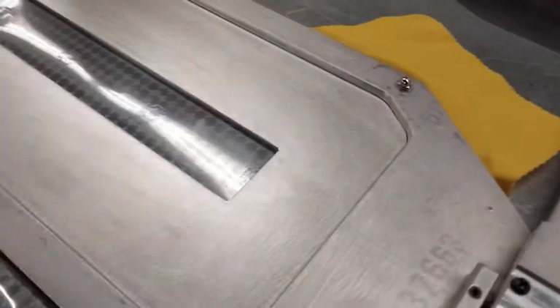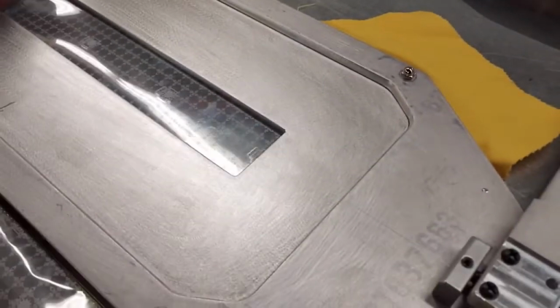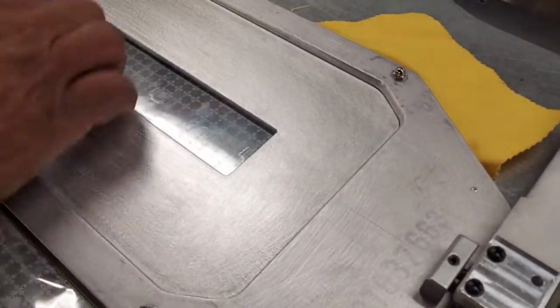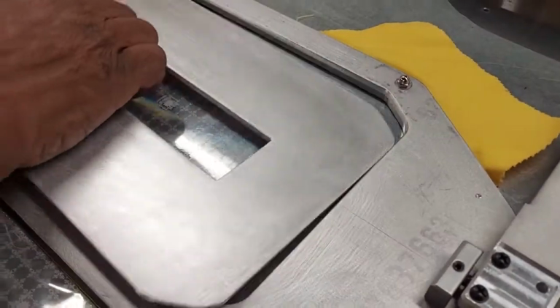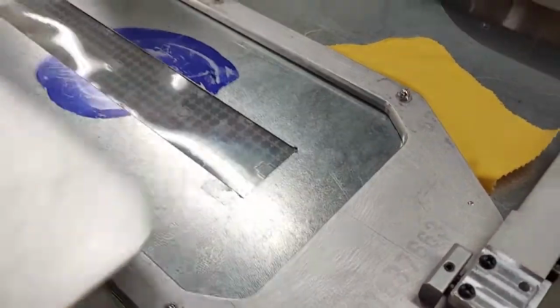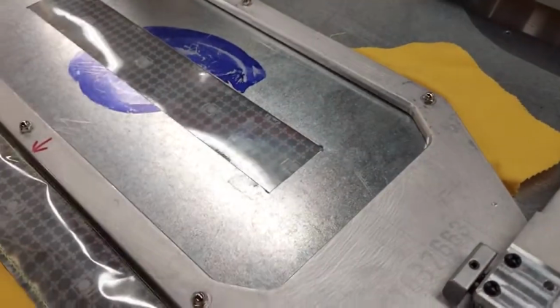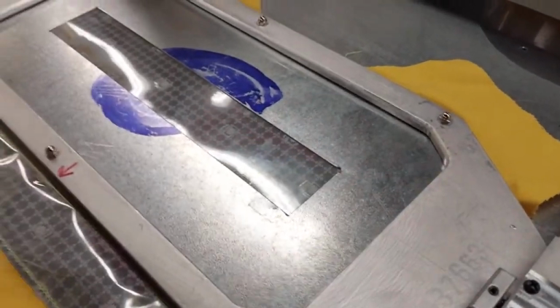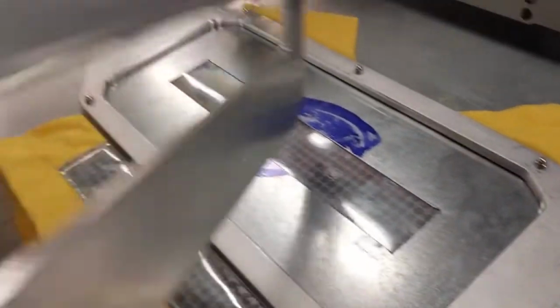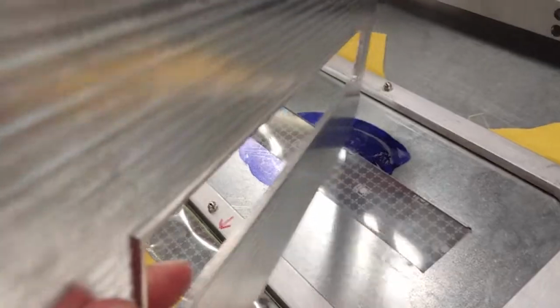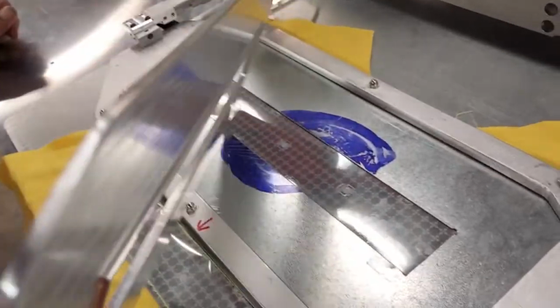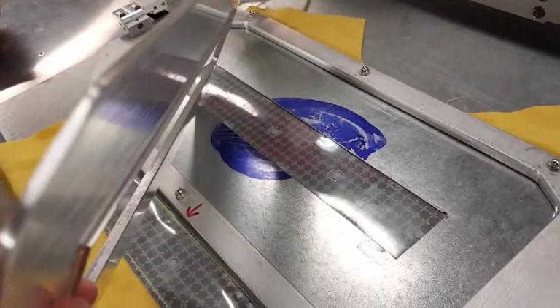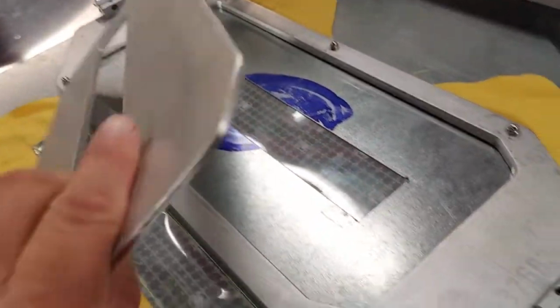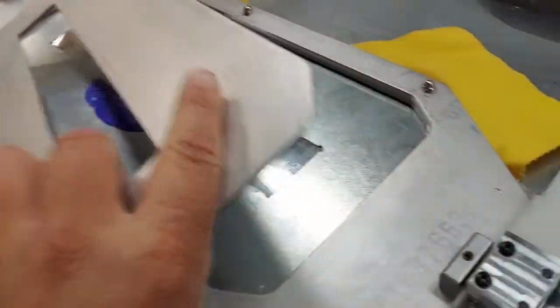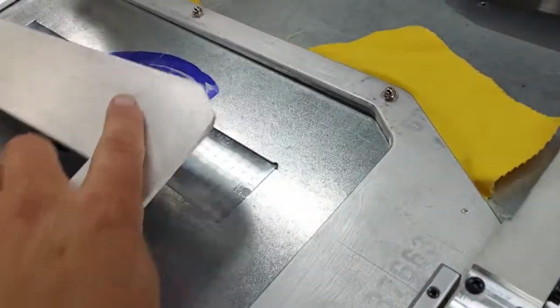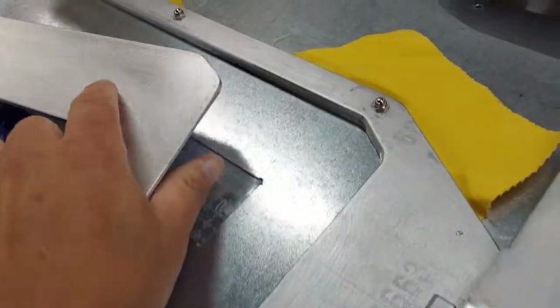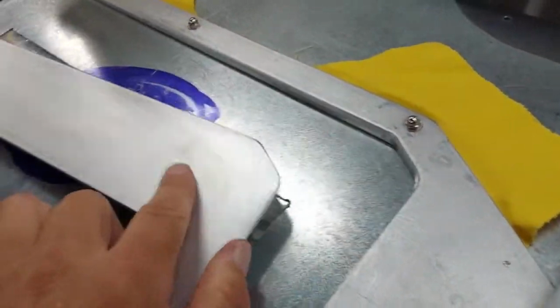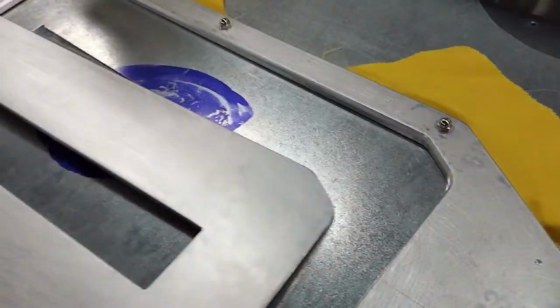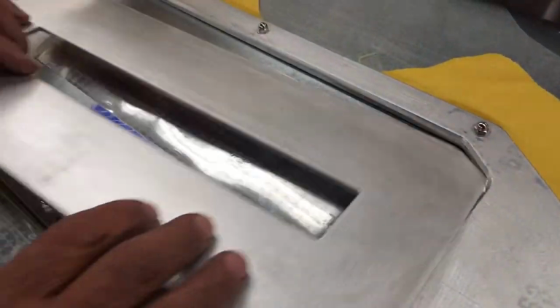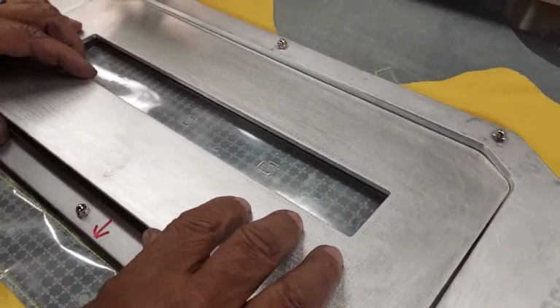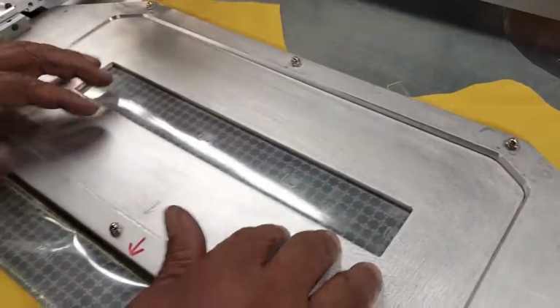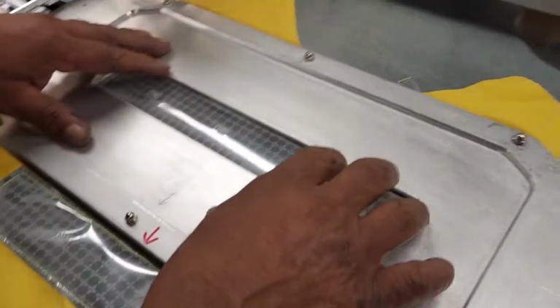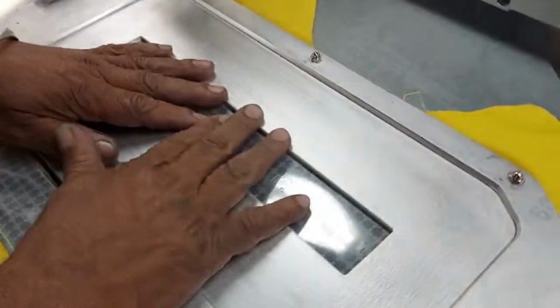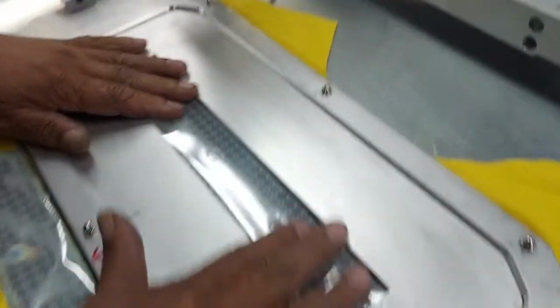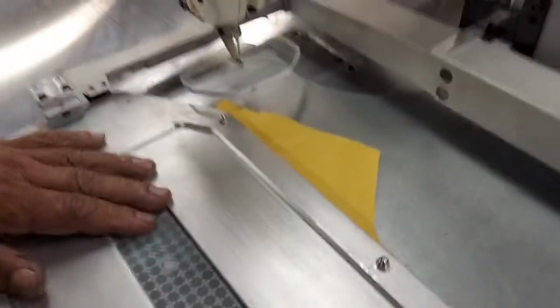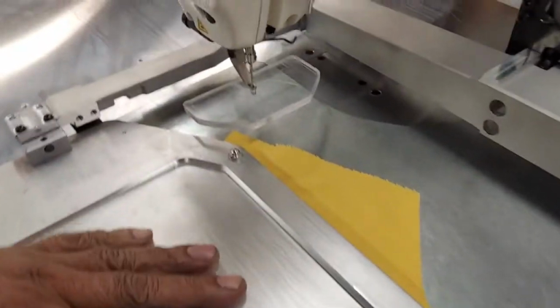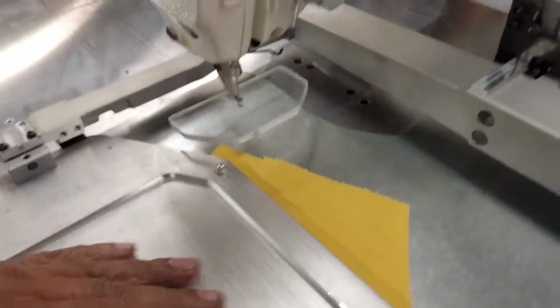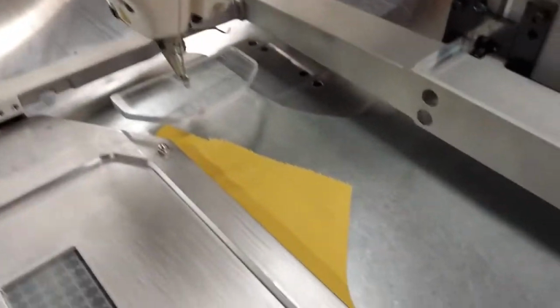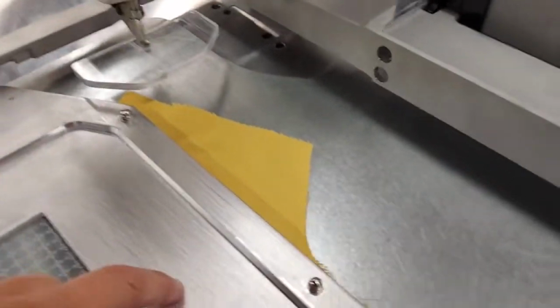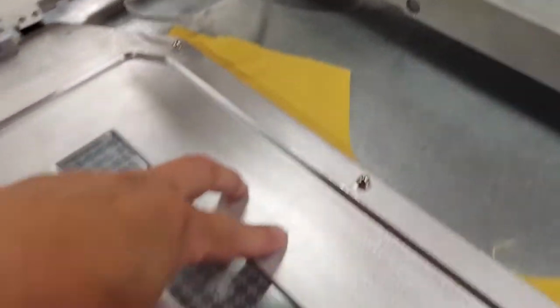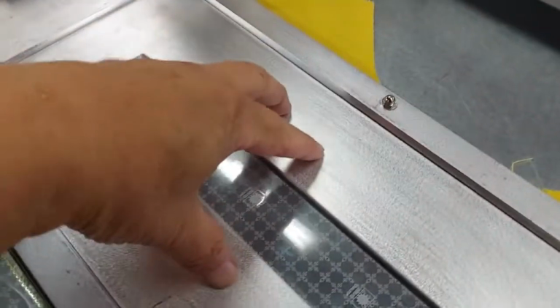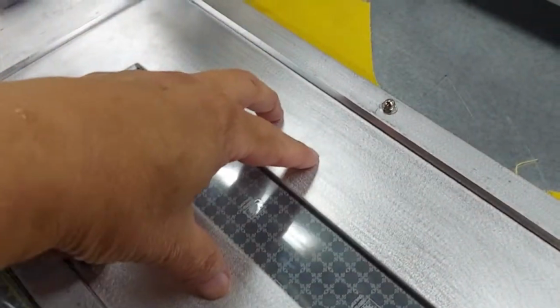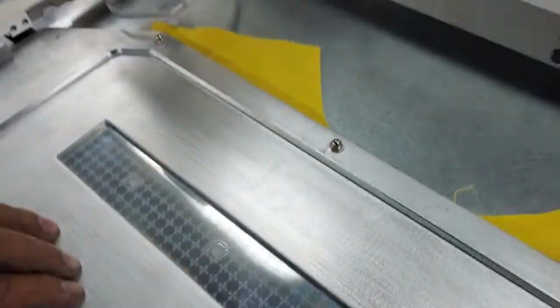The insert is undercut, so it goes down and holds everything in place. The special jump foot presses down onto here while it's sewing.